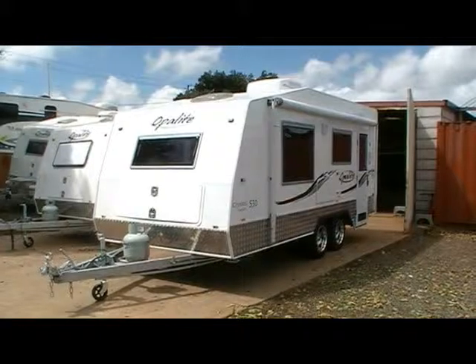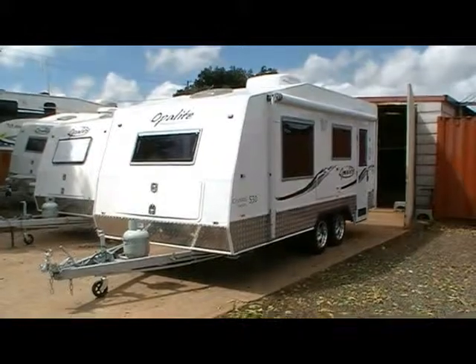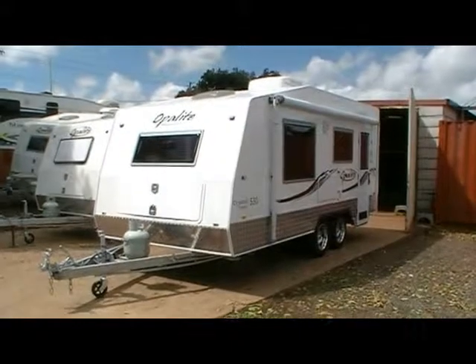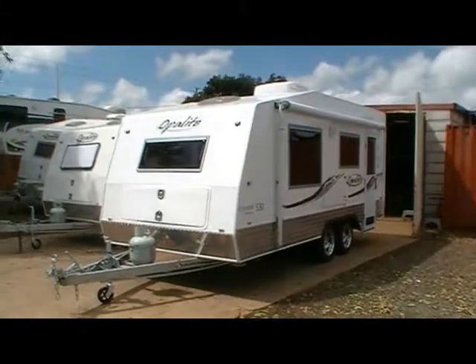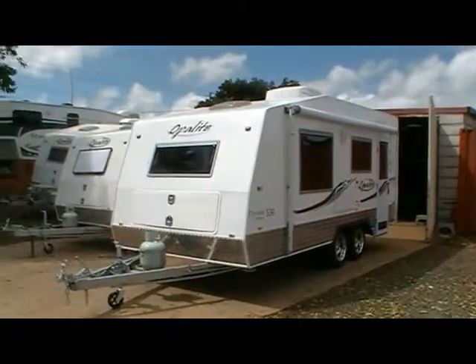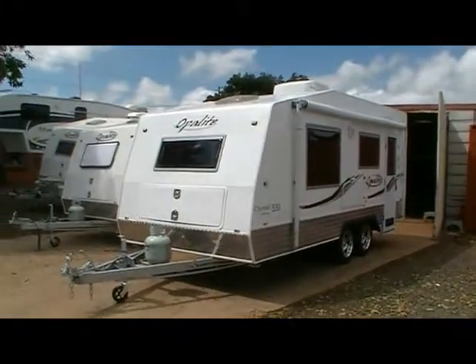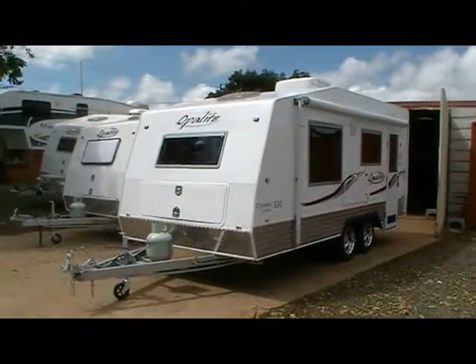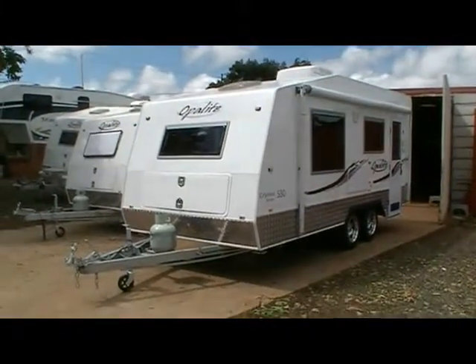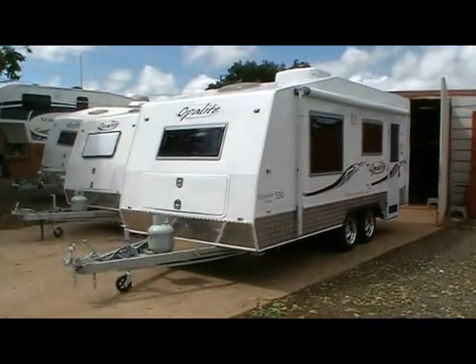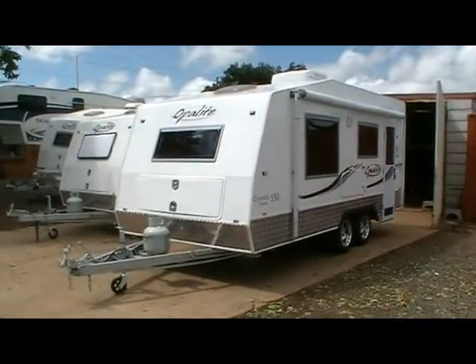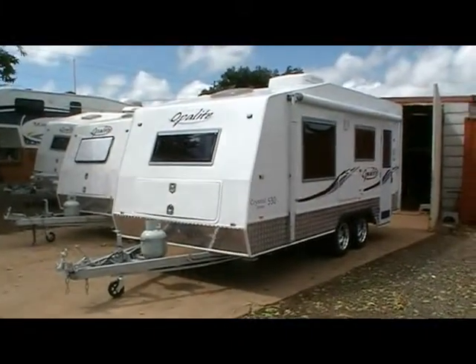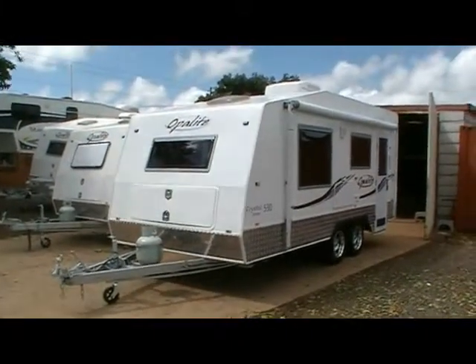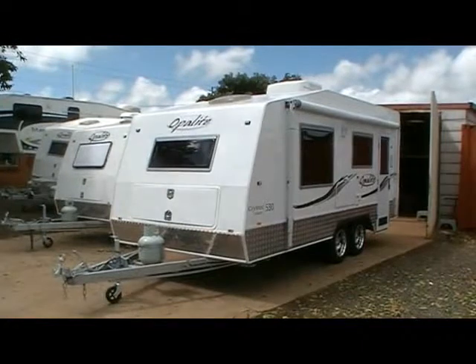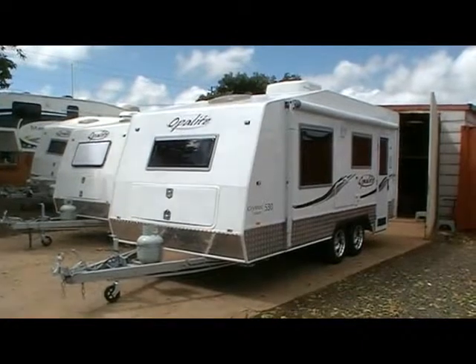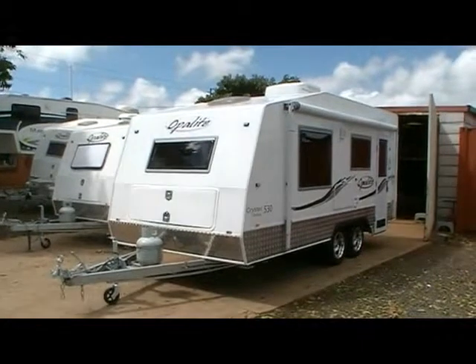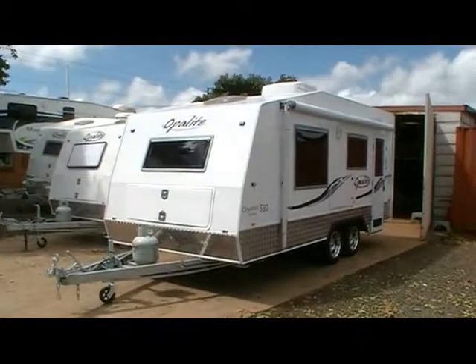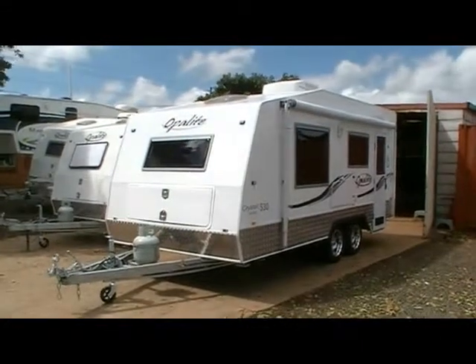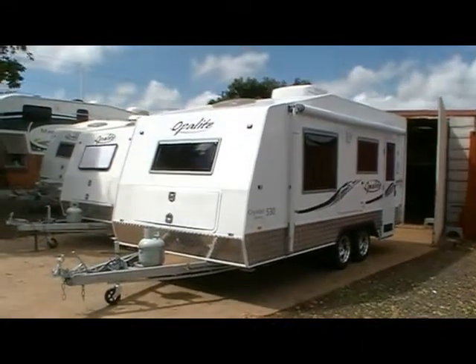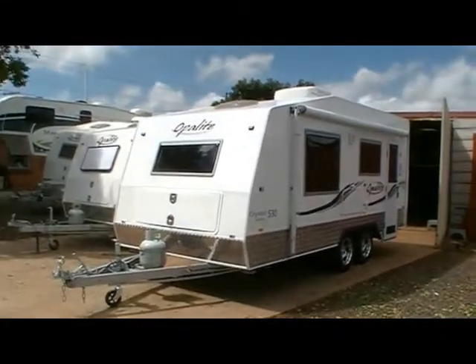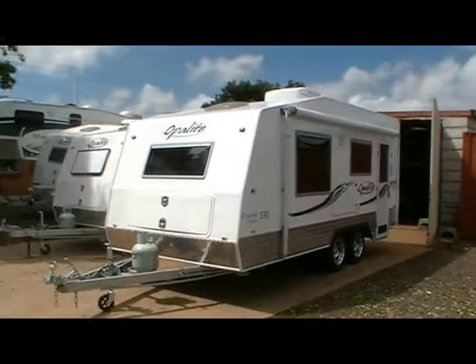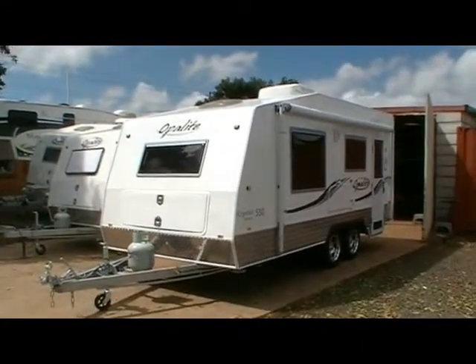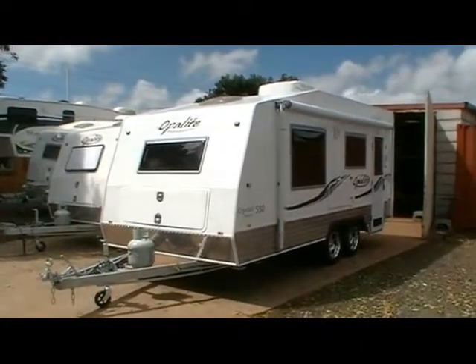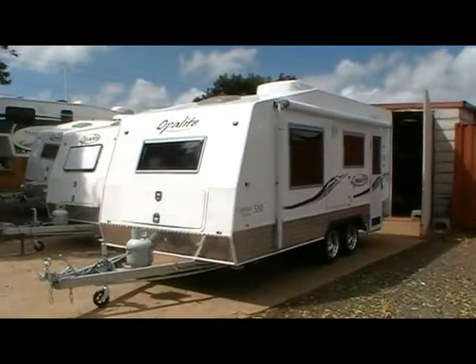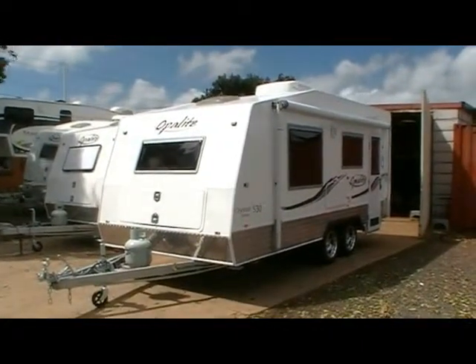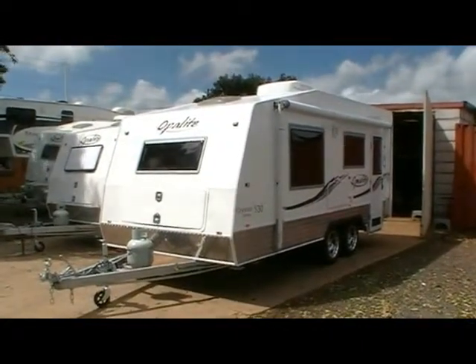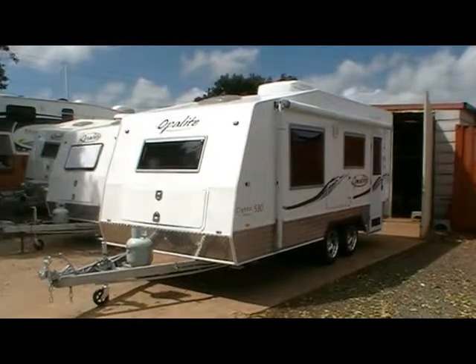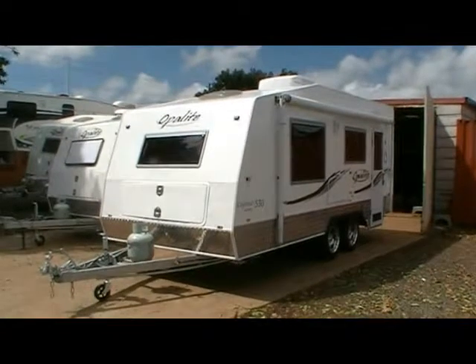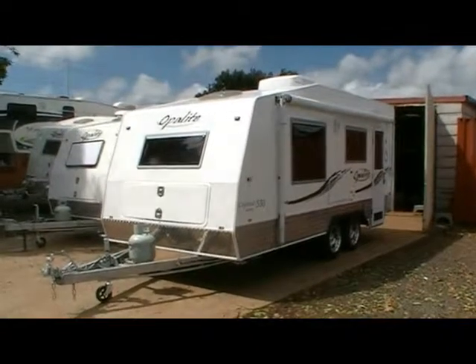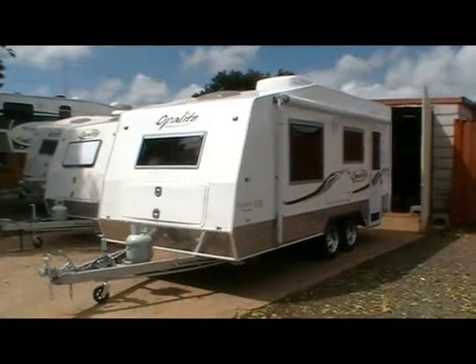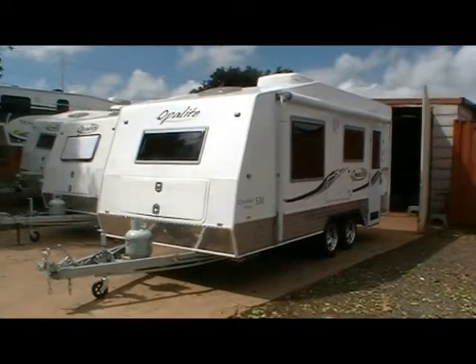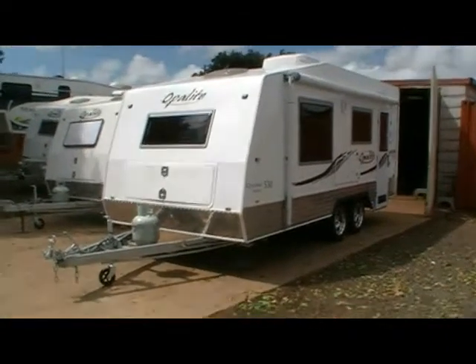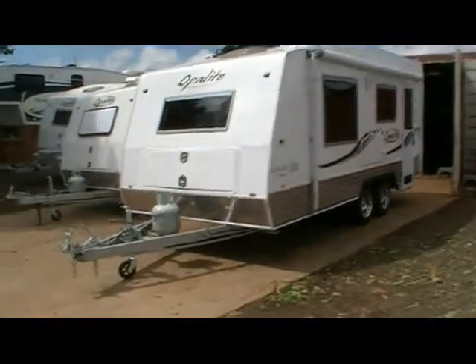We're having a look this morning at the Opelite Crystal Series 530 standard caravan. This is the 17-foot caravan without the shower and toilet, so let's have a closer look.